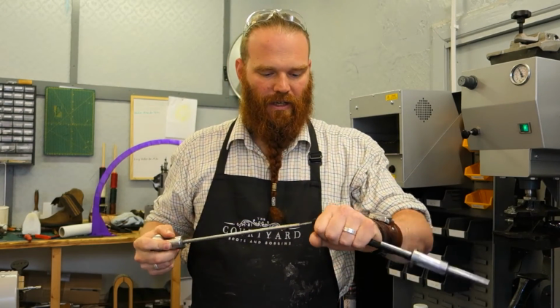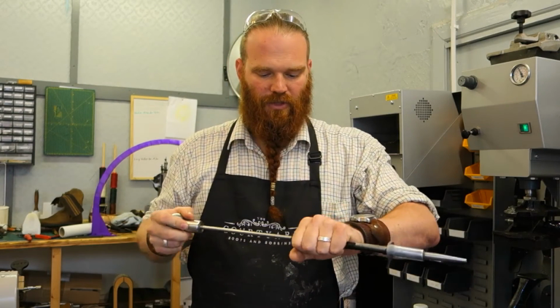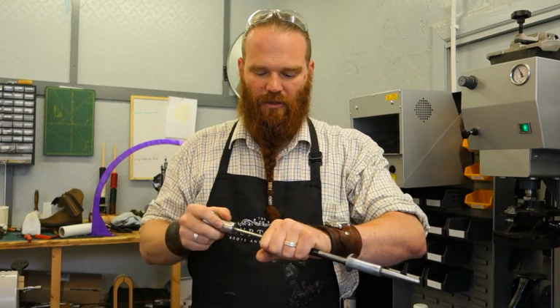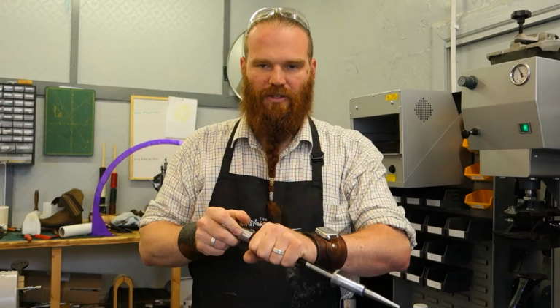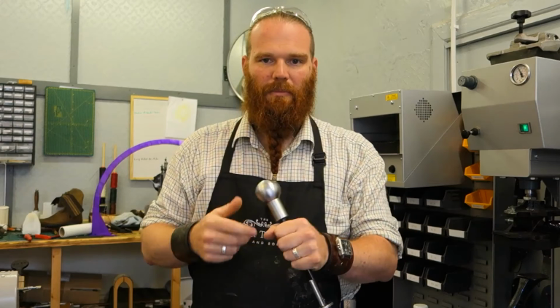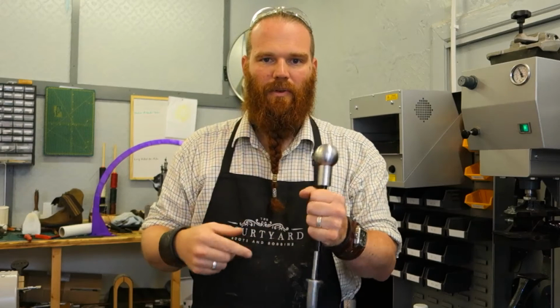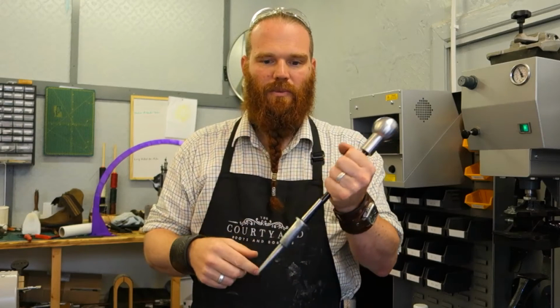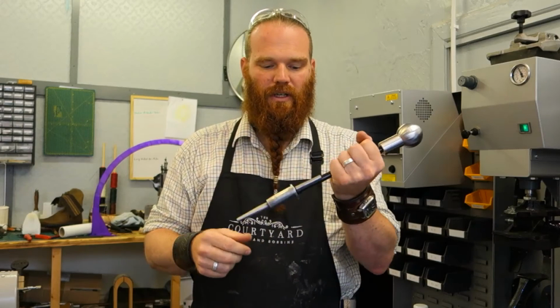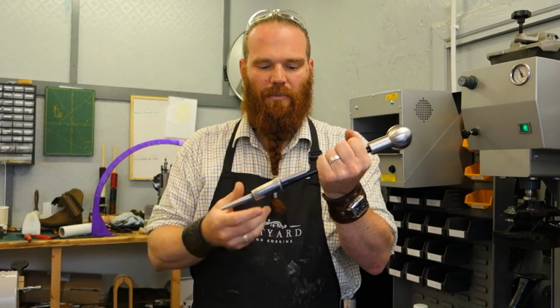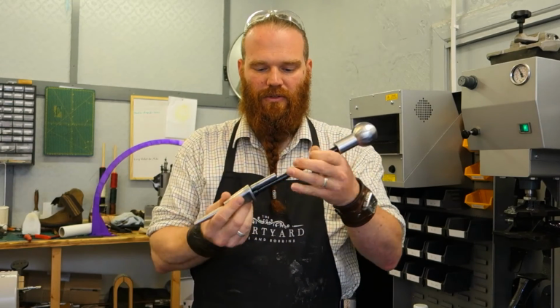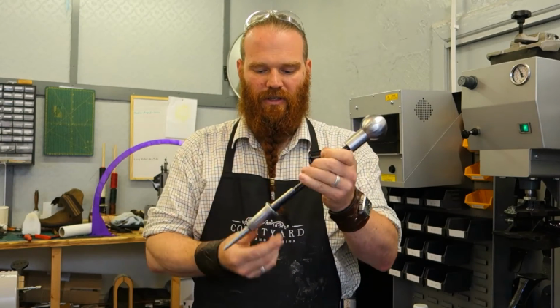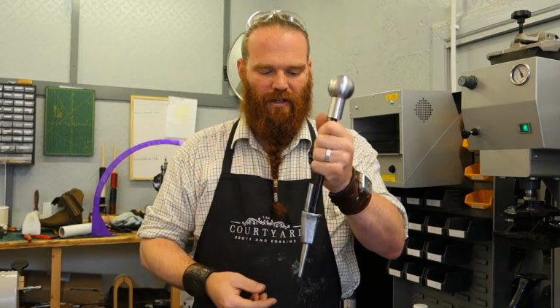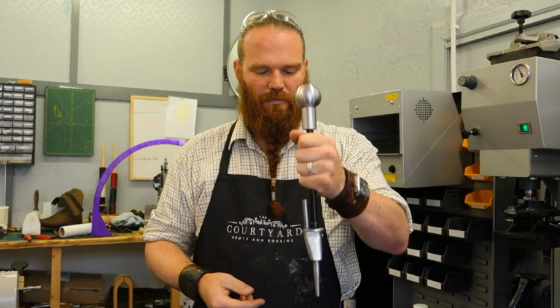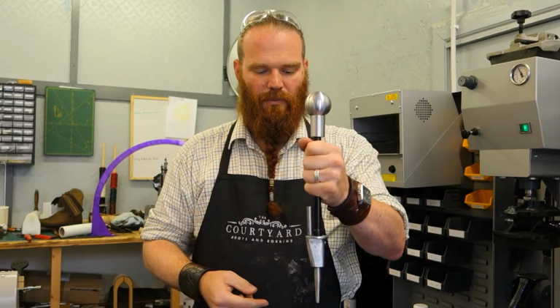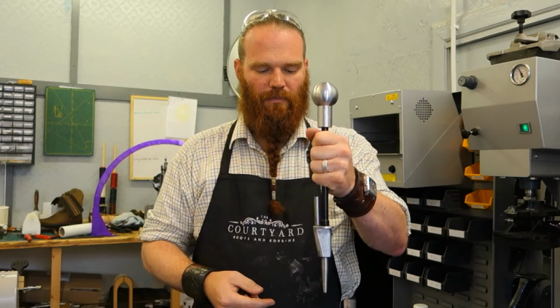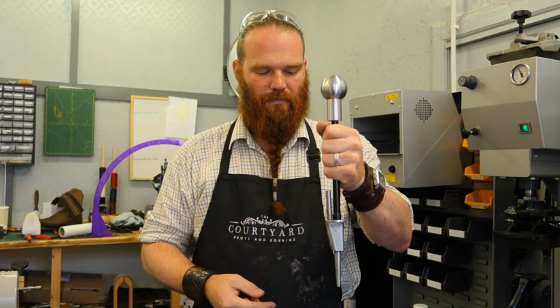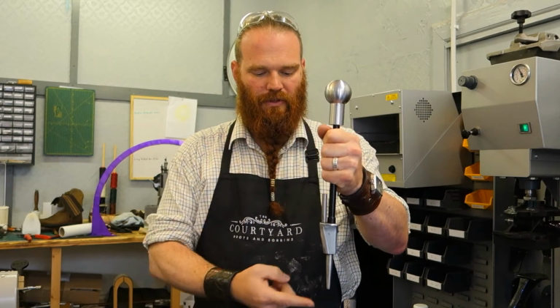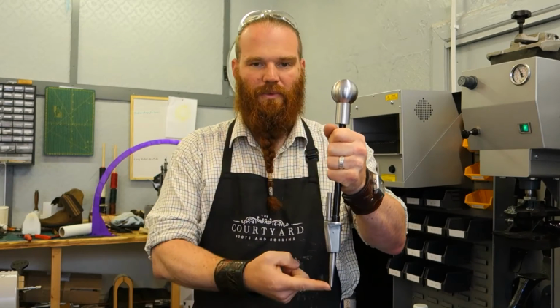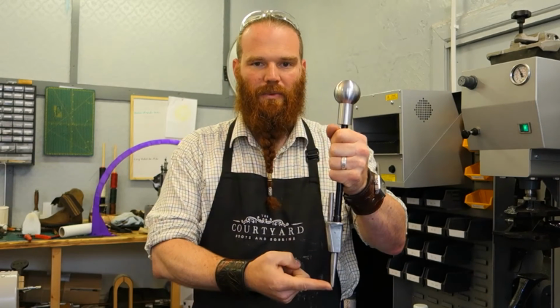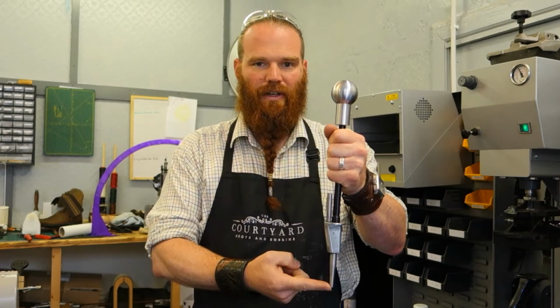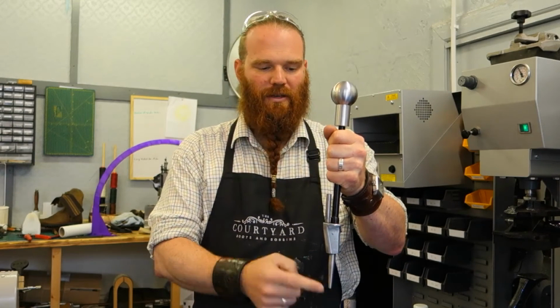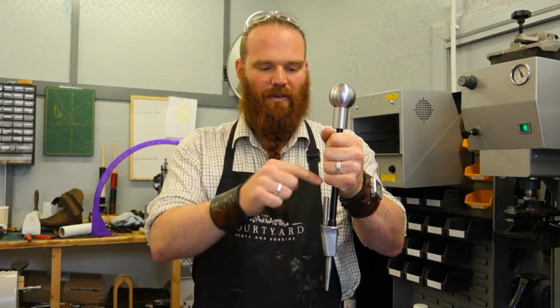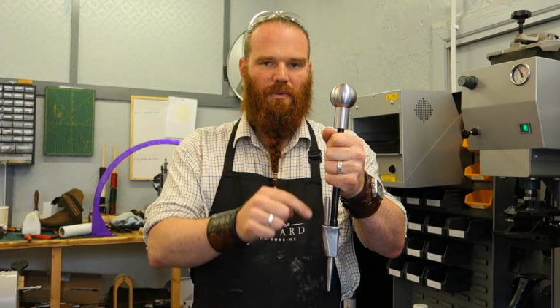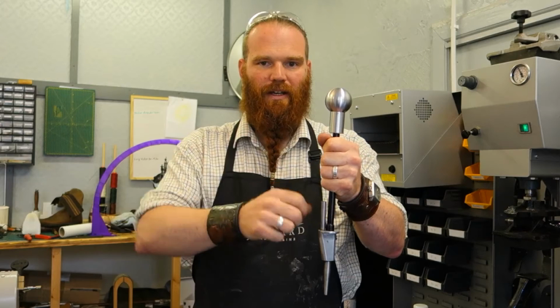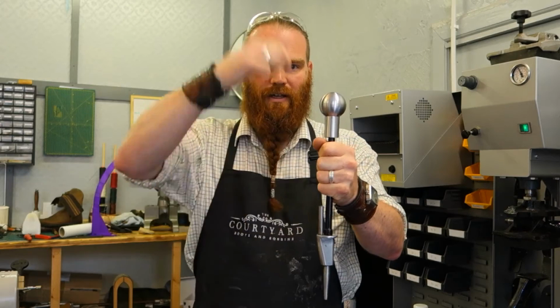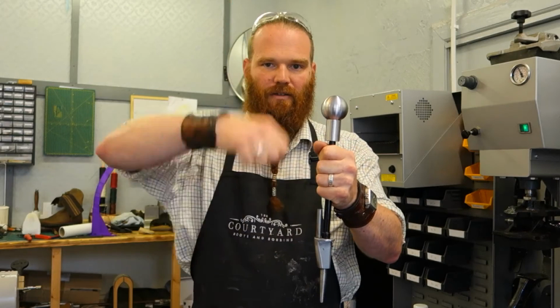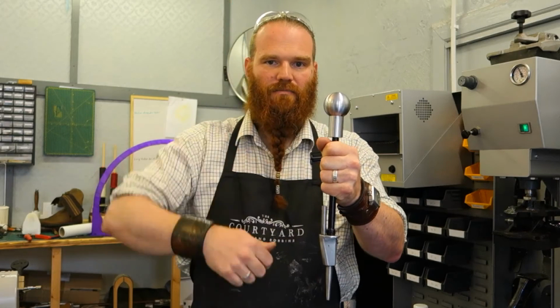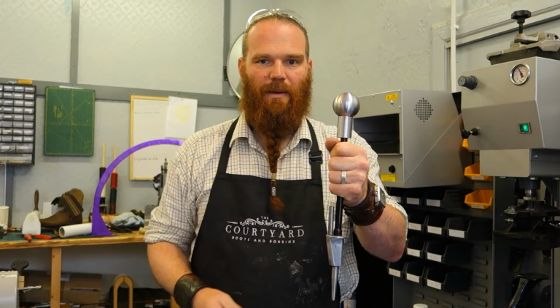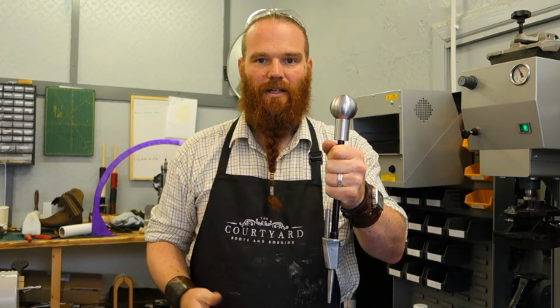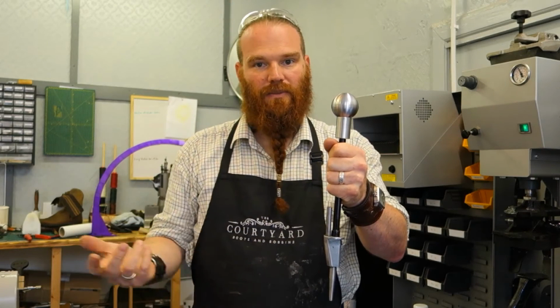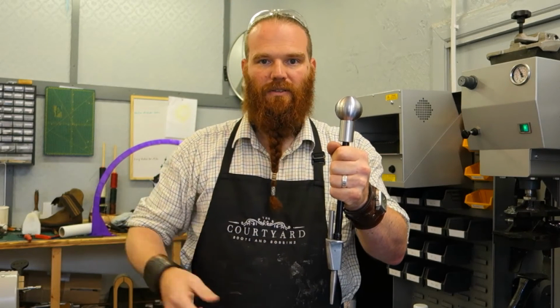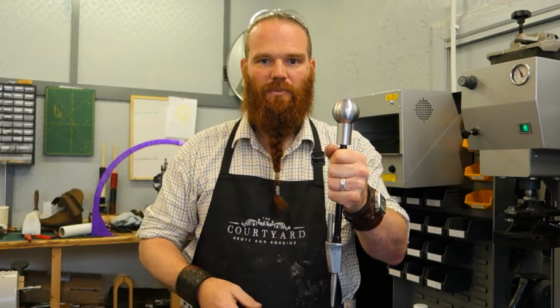We'll show you a close up in a moment of this working, but you'll see that I can just put the nozzle where I want the nail to come out, drop a nail in there, and then just slam it down. Job done.